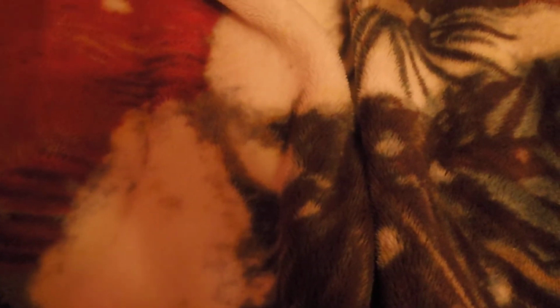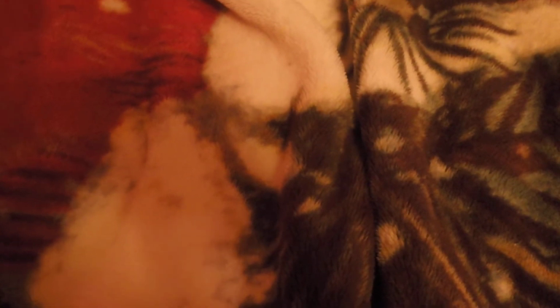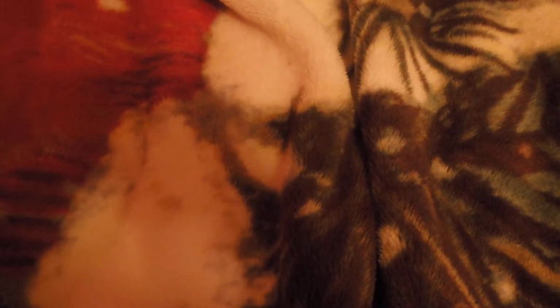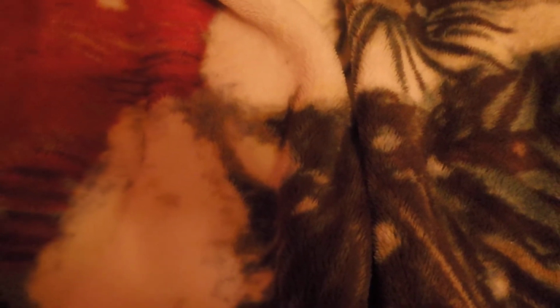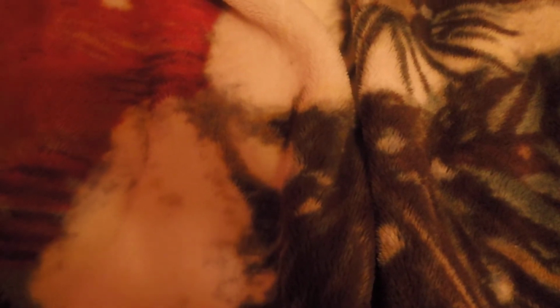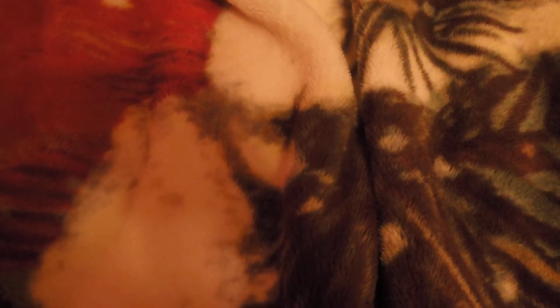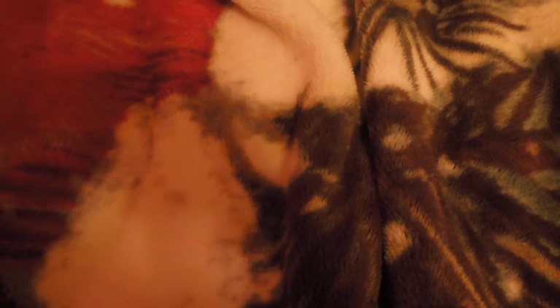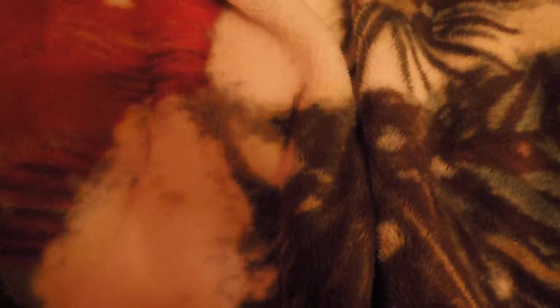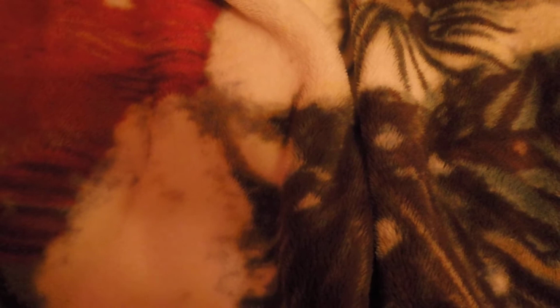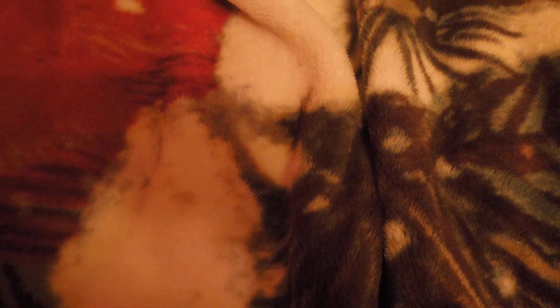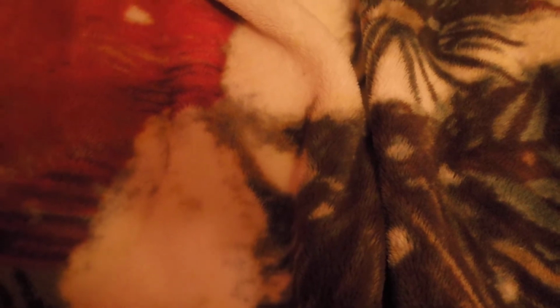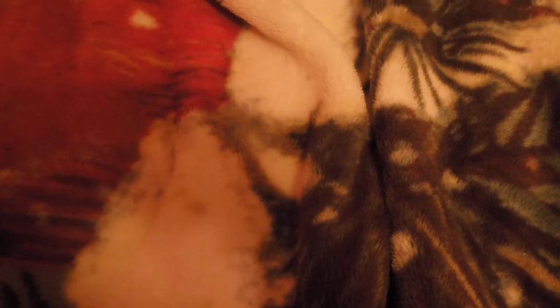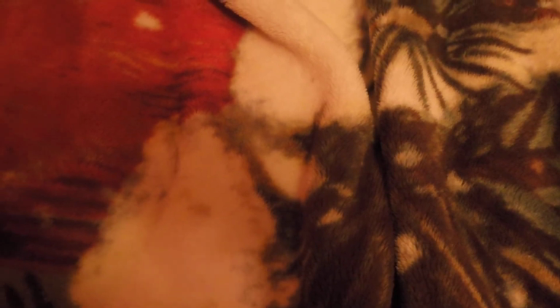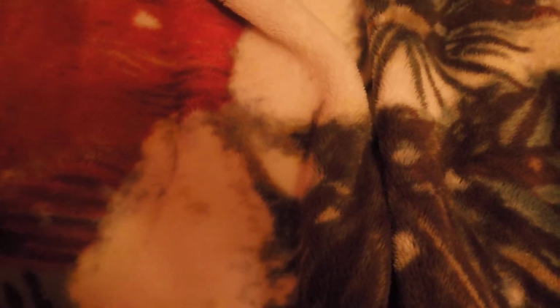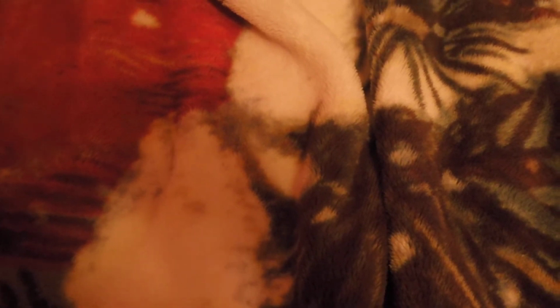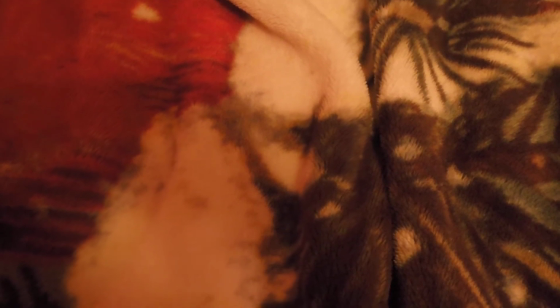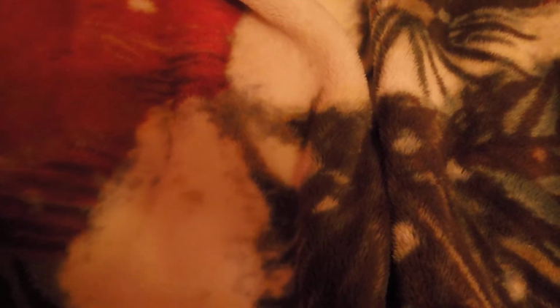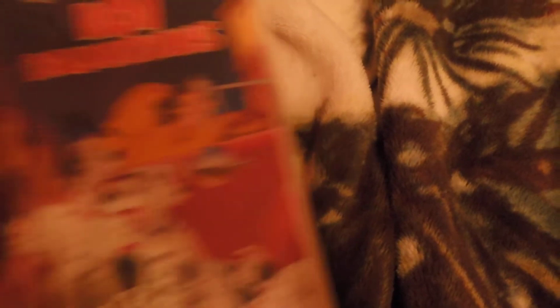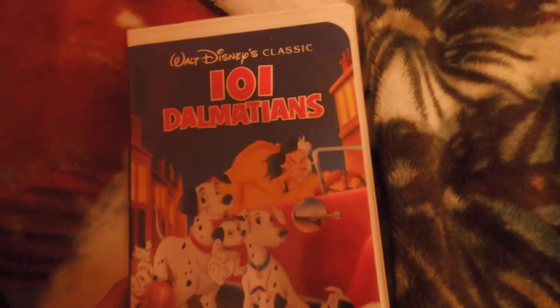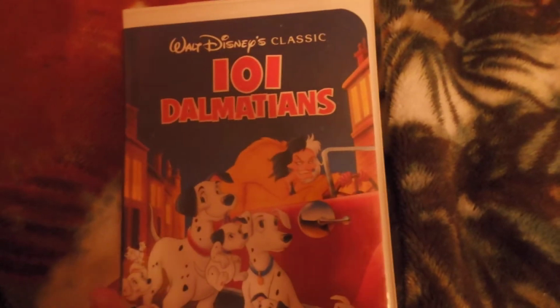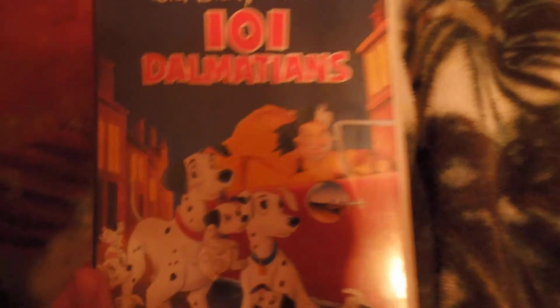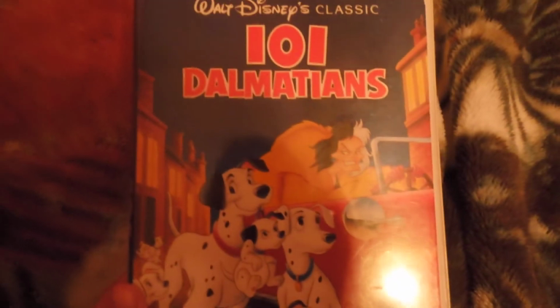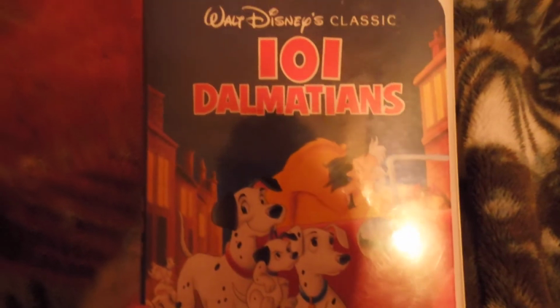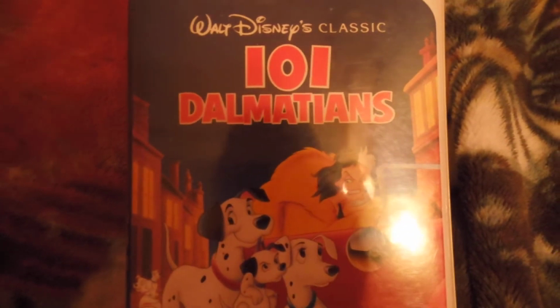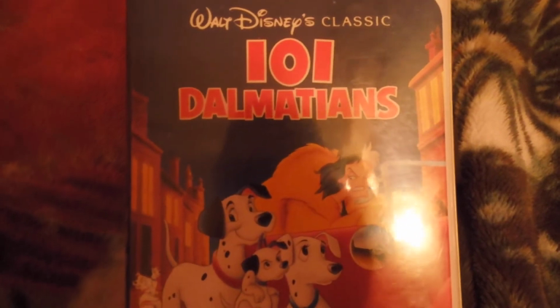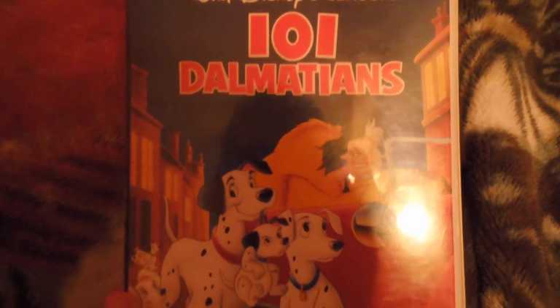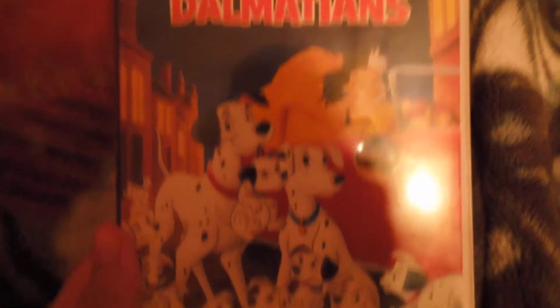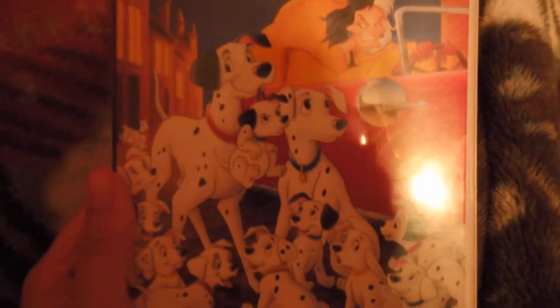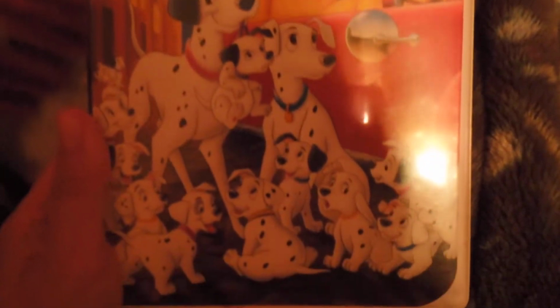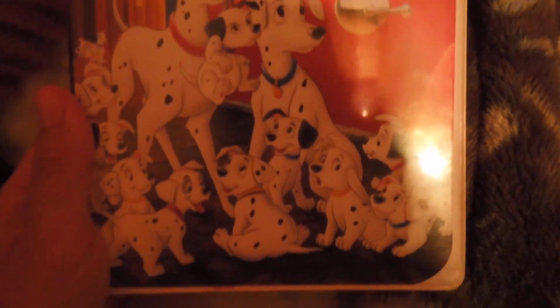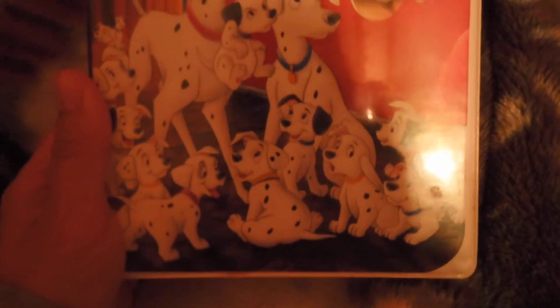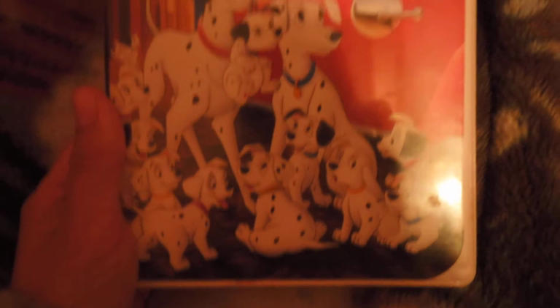Hey everybody, what's up? This is Alex from AndrewVisionSecreturns, and today I'm going to be looking at another VHS review. Today I'm looking at Walt Disney's Classic, 101 Dalmatians, the 1961 film.